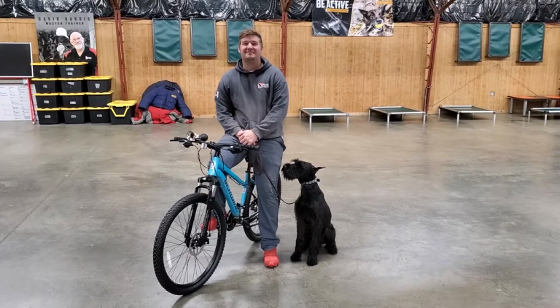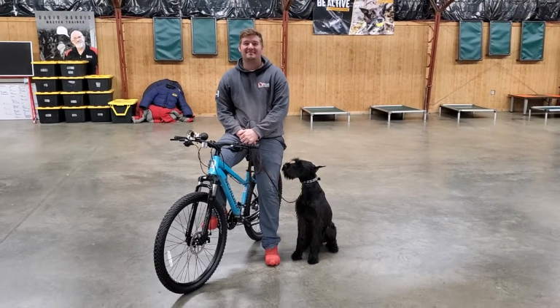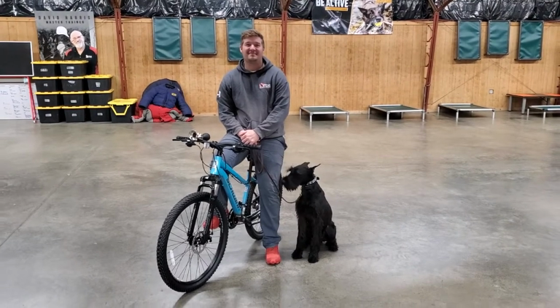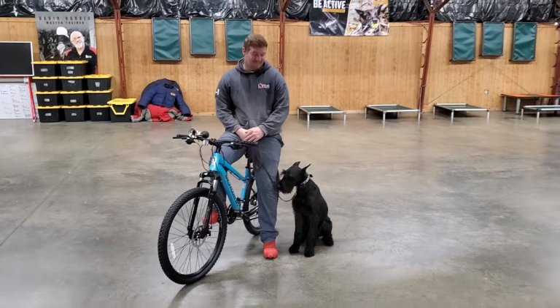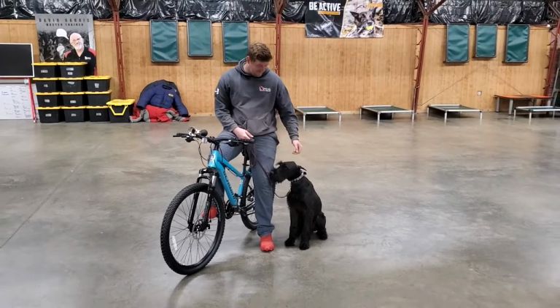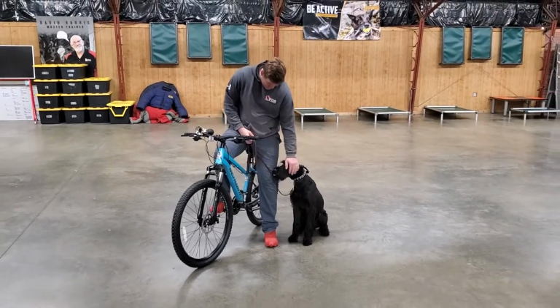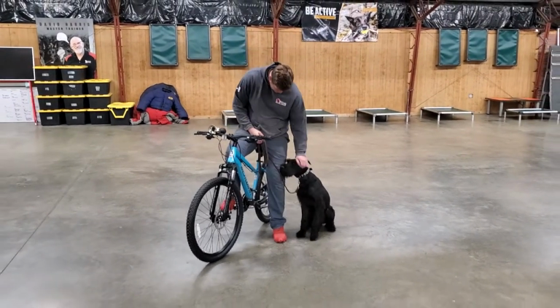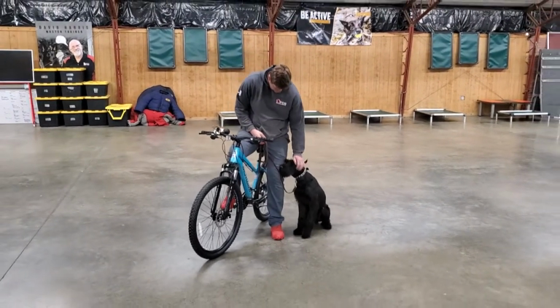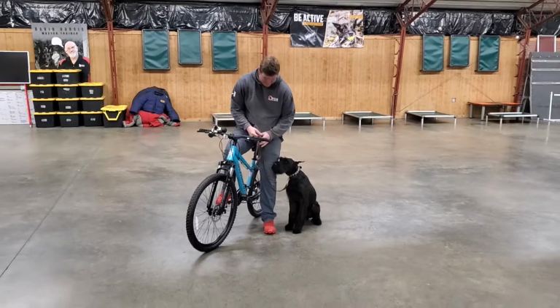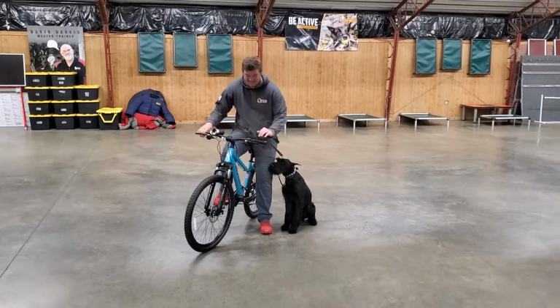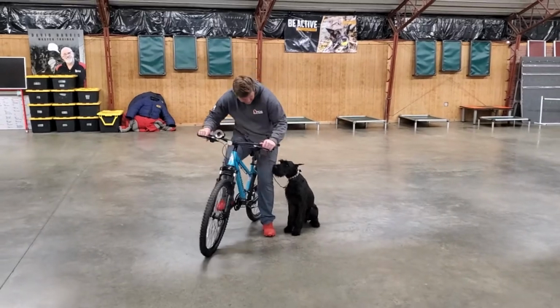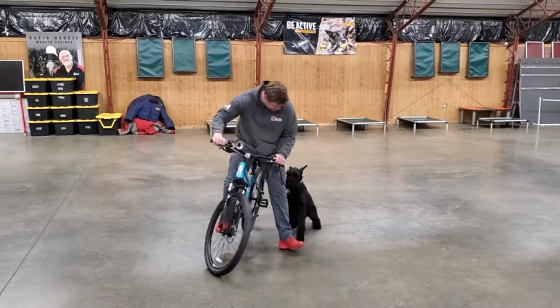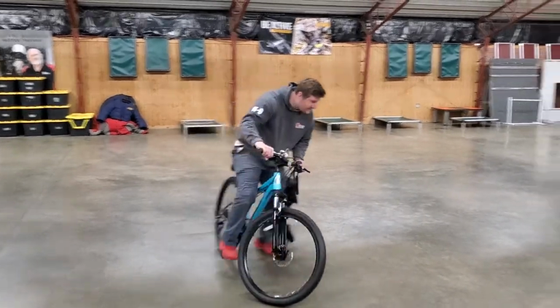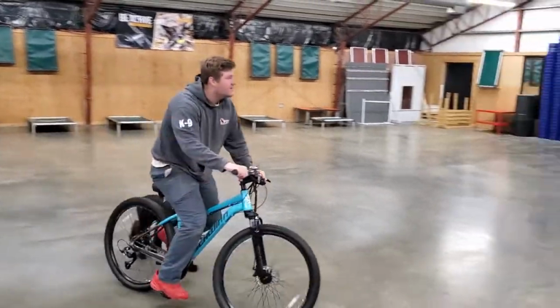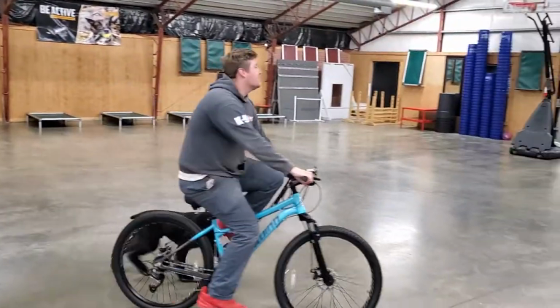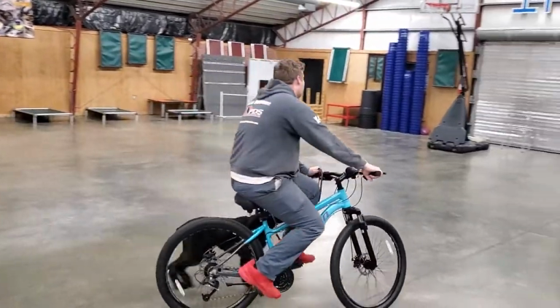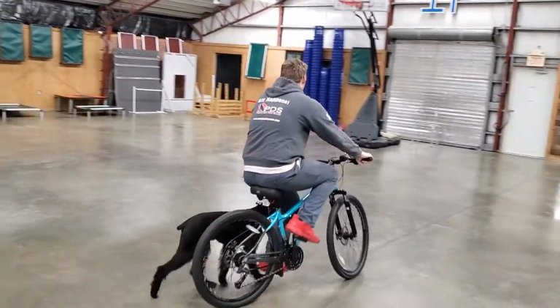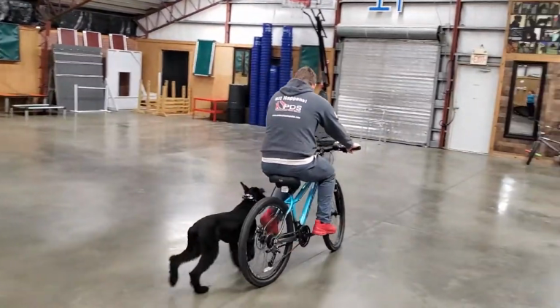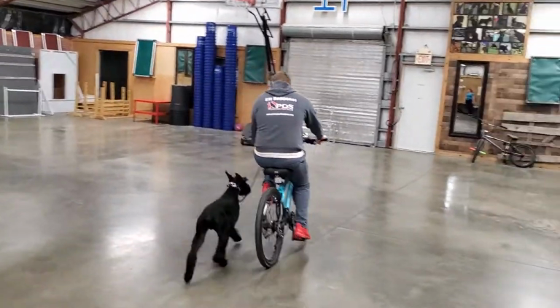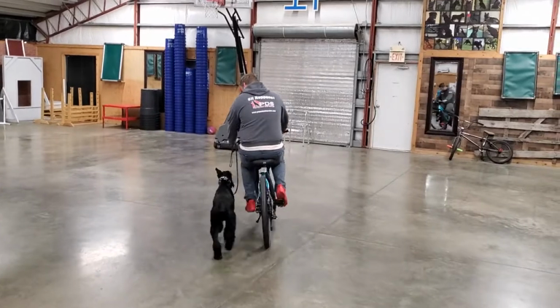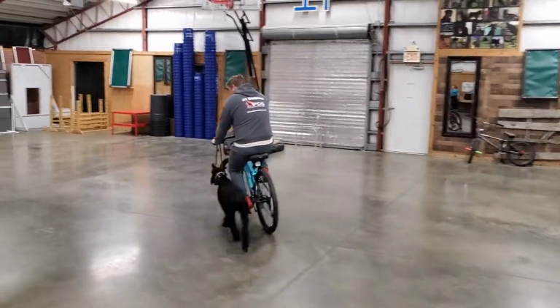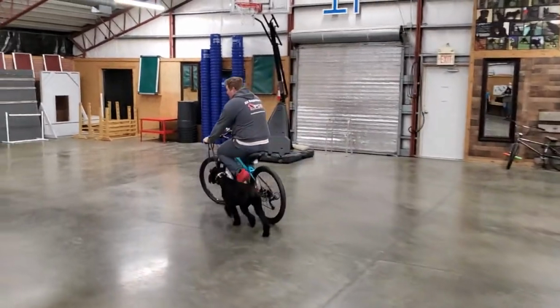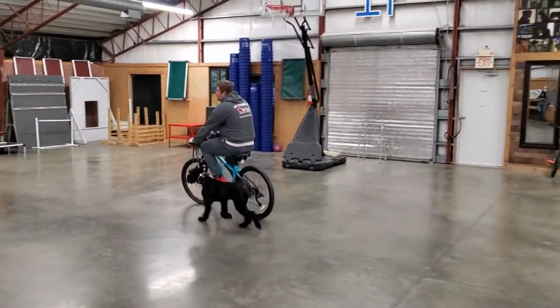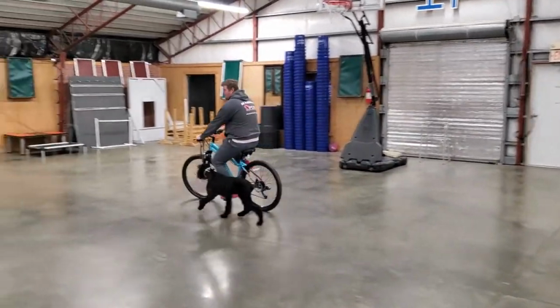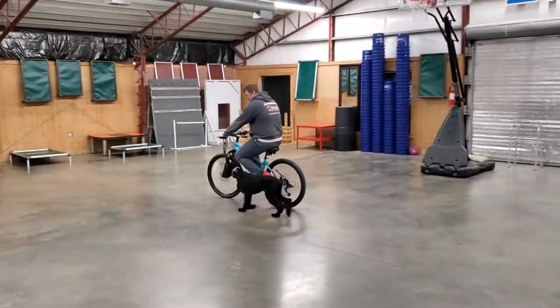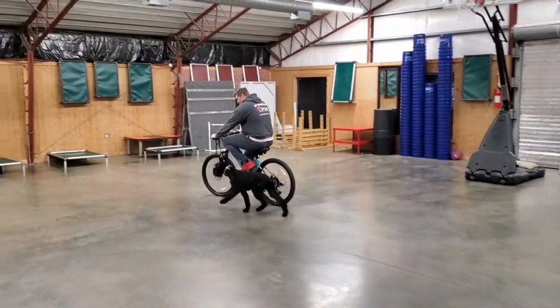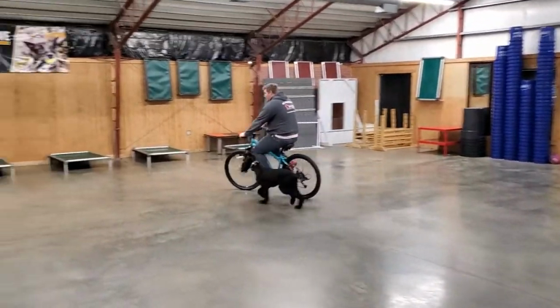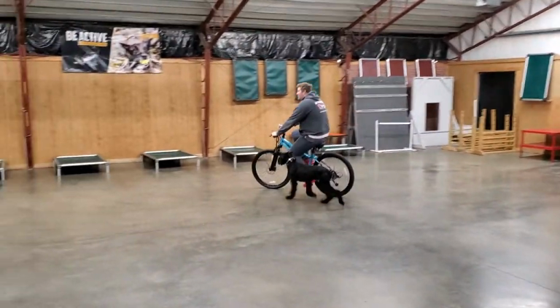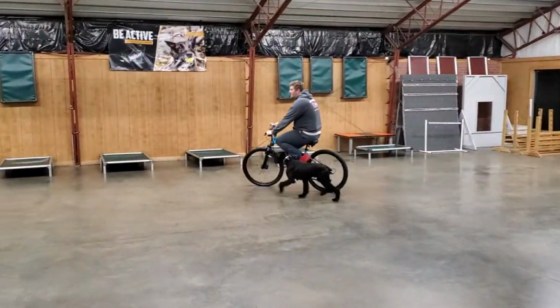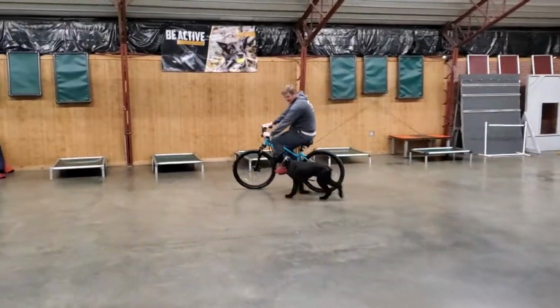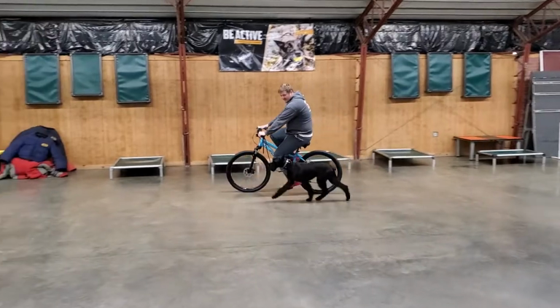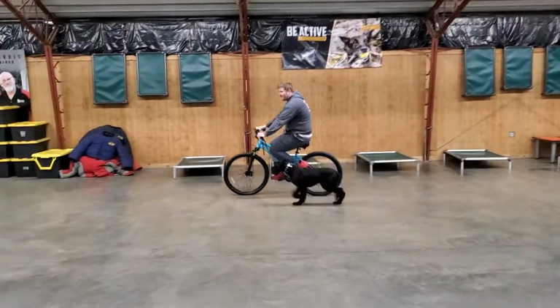Hey guys, this is Zion Von Provenputin, and Nick's gonna put him through his paces and show you what we've been working on. Zion is now about seven and a half months old, and he's been learning just today how to pace next to a bike.